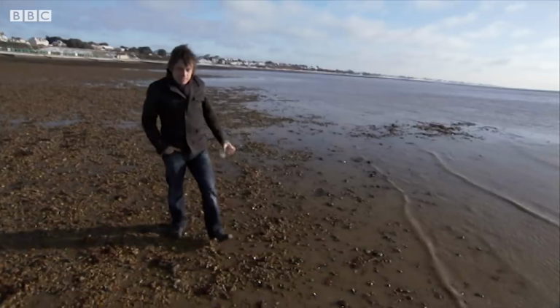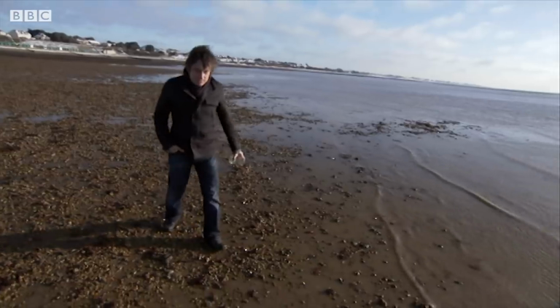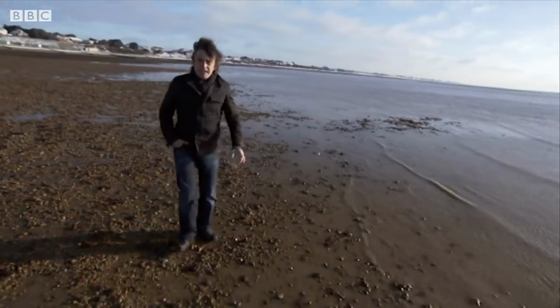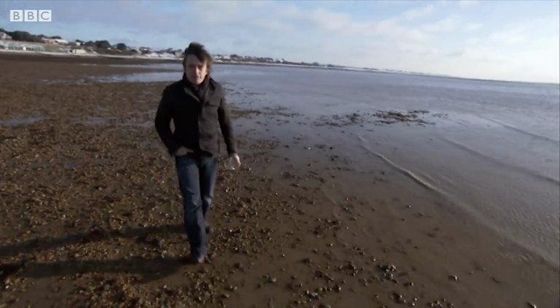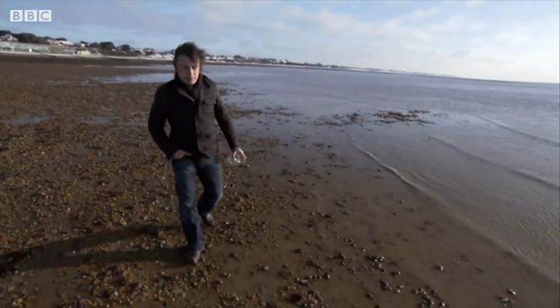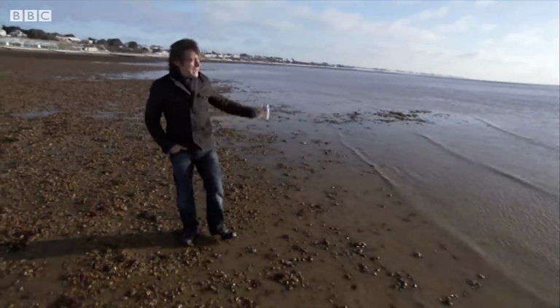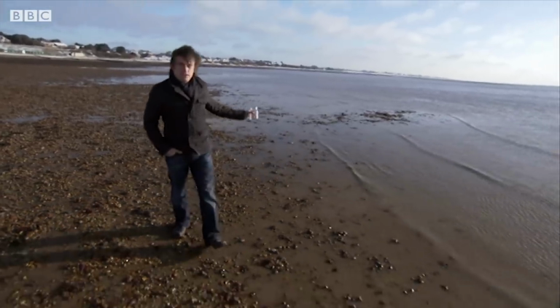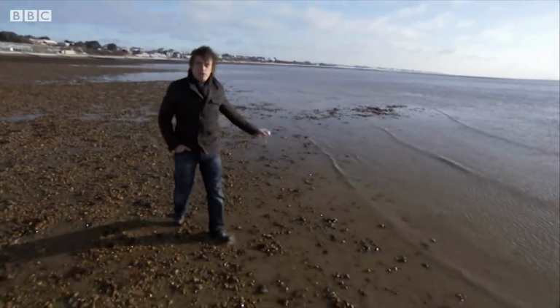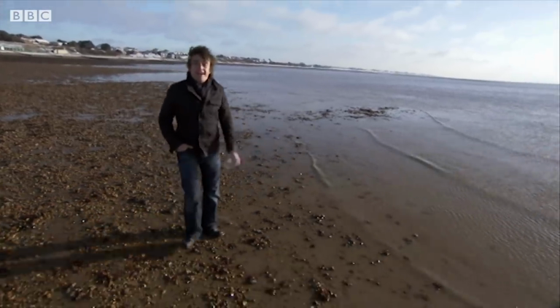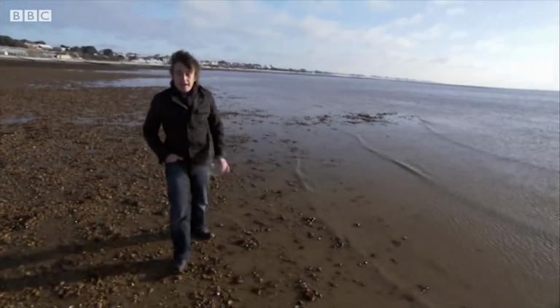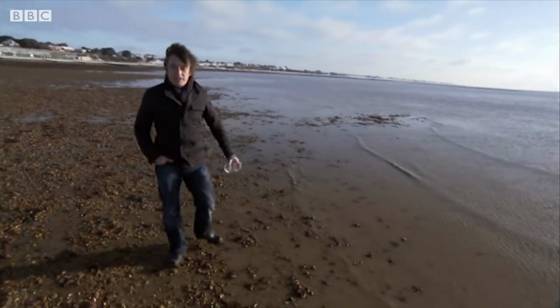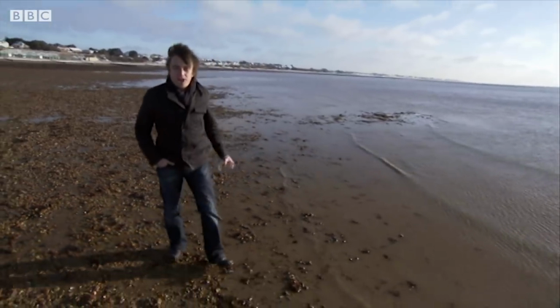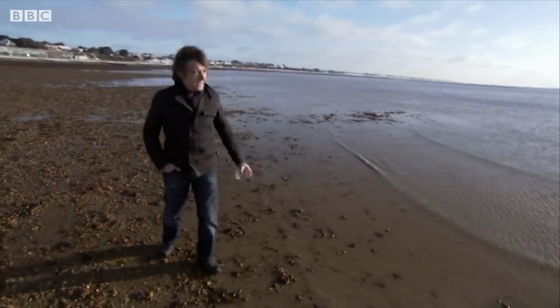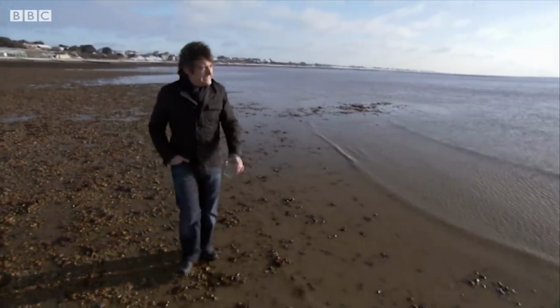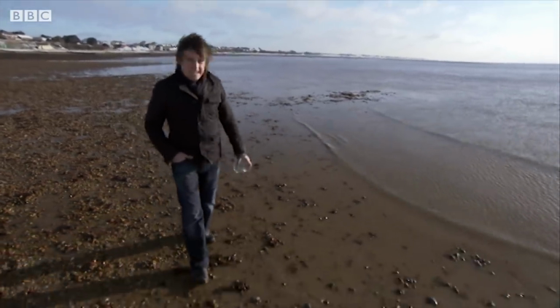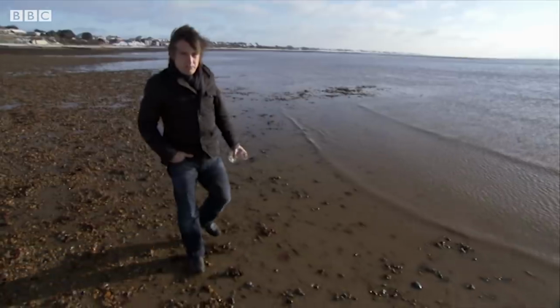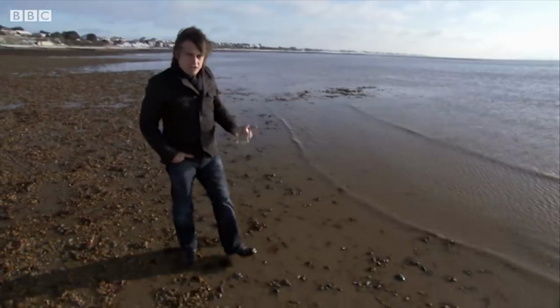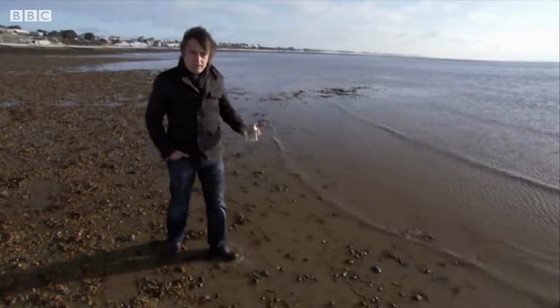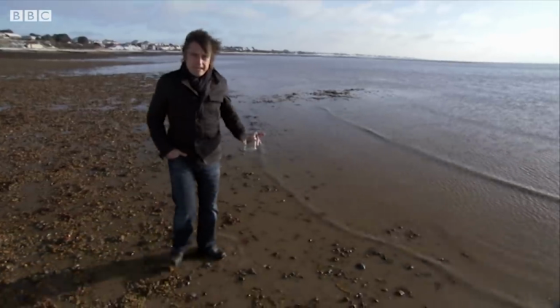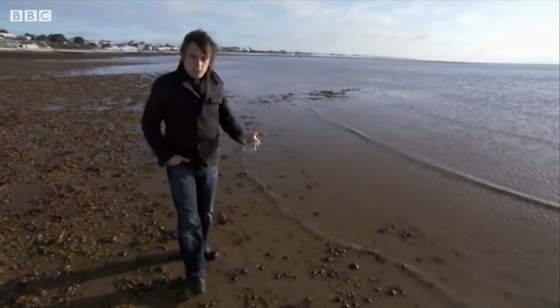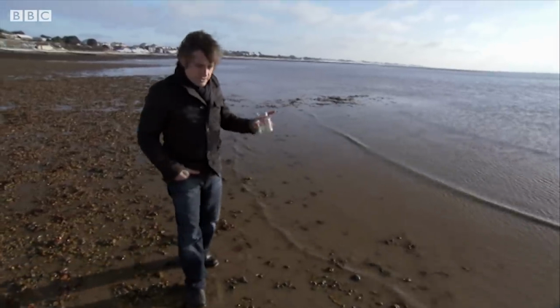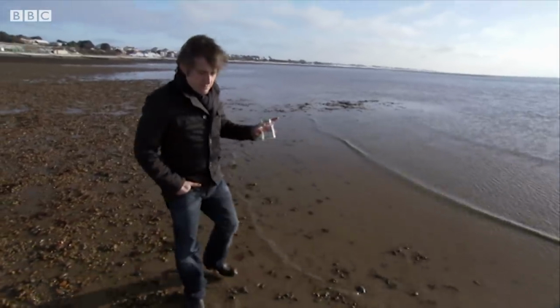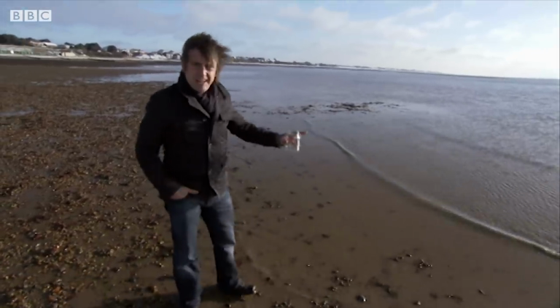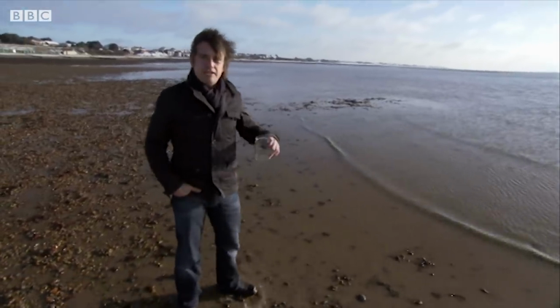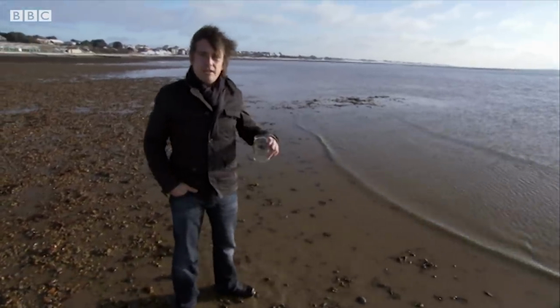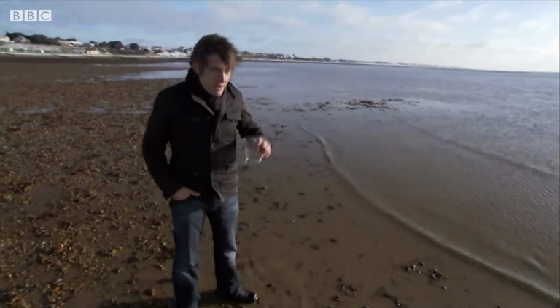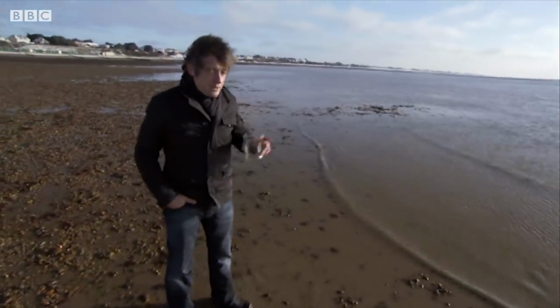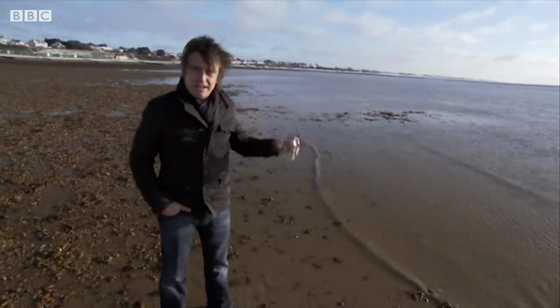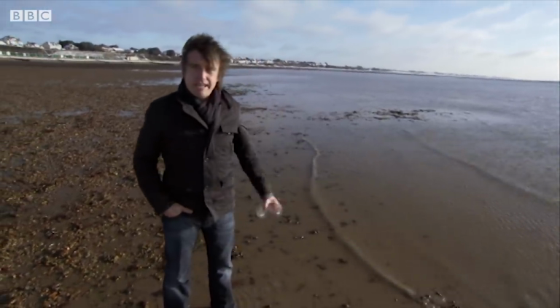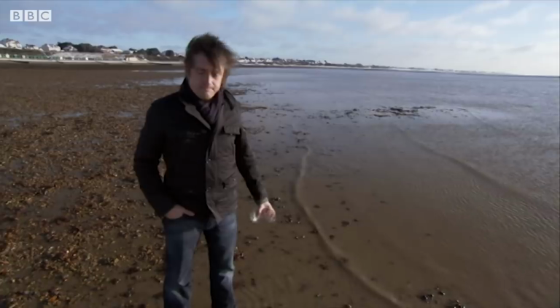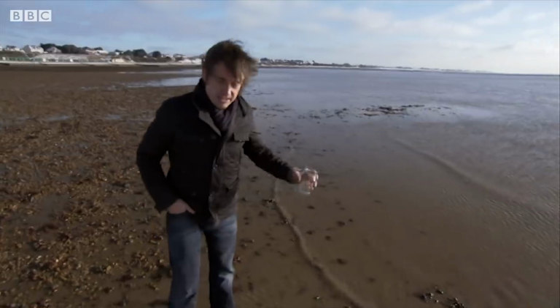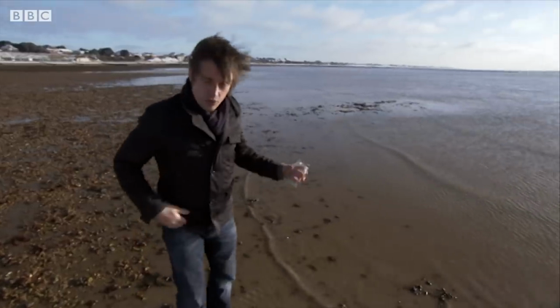Sometimes you really do have to brave the elements to enjoy the delights of the British coastline. But have you ever stopped to think what's beside us when we're beside the sea? Let's take a look.